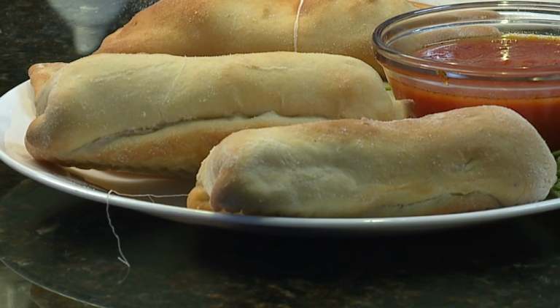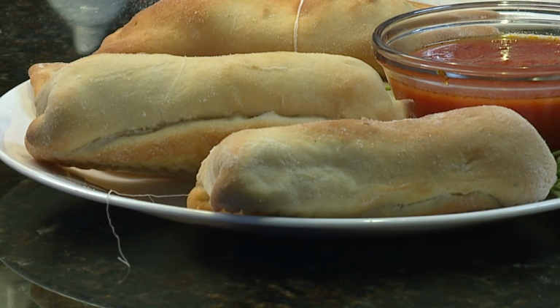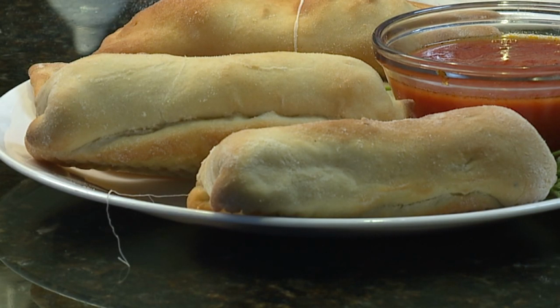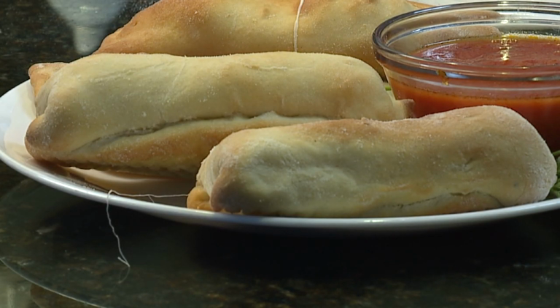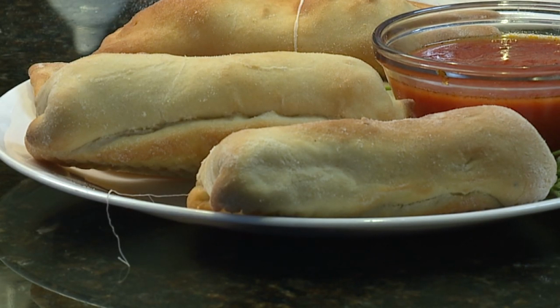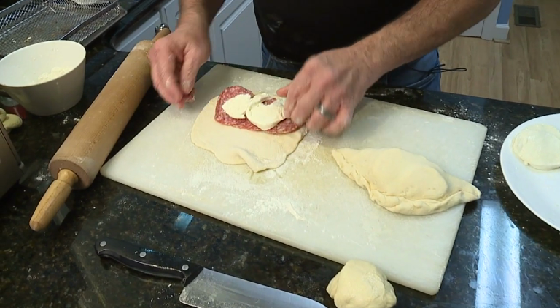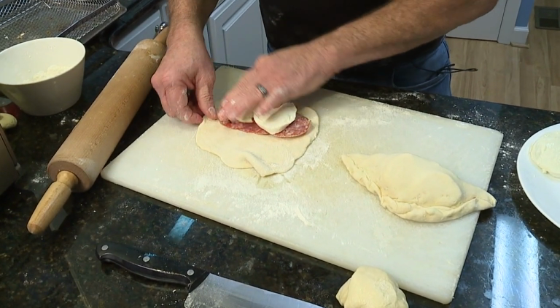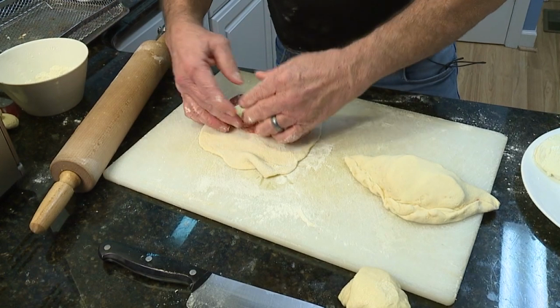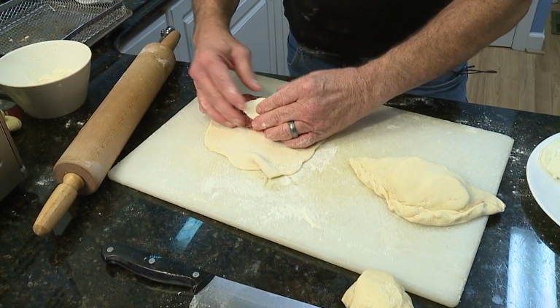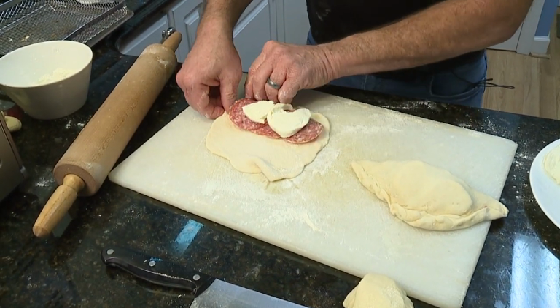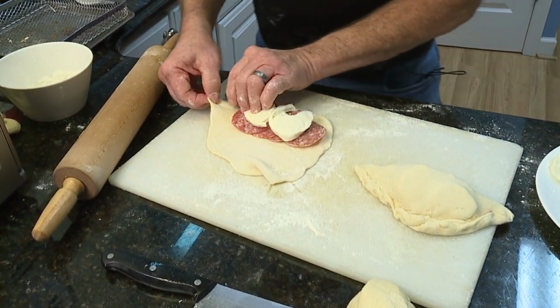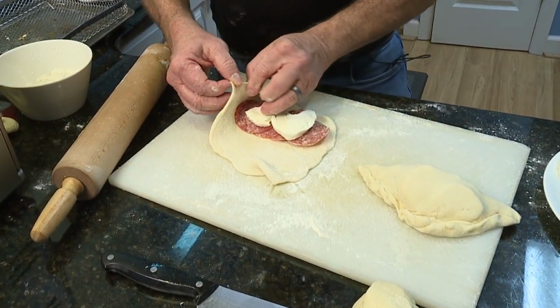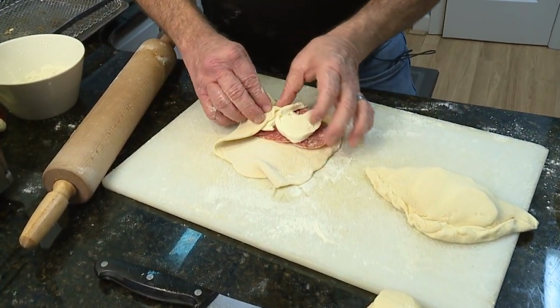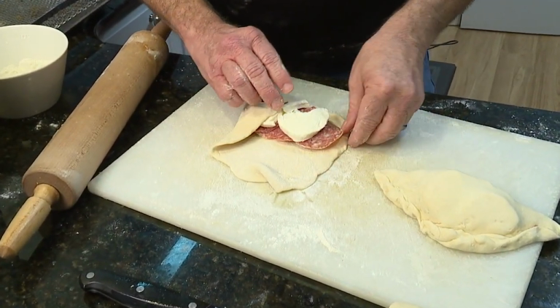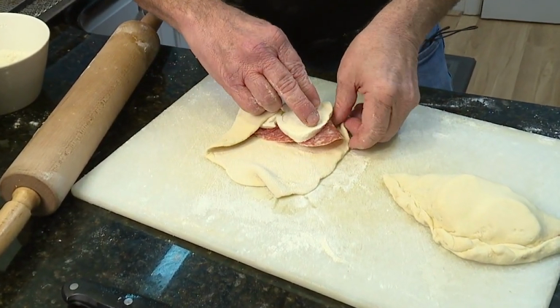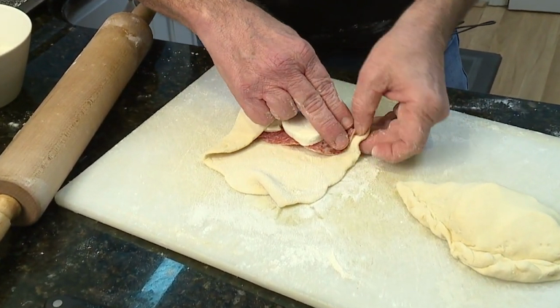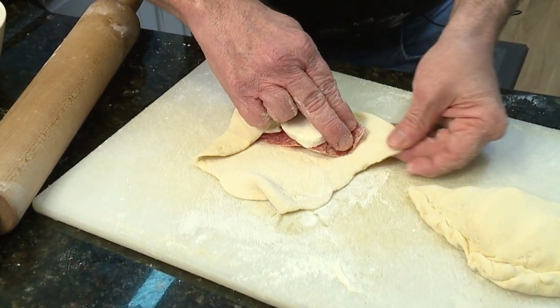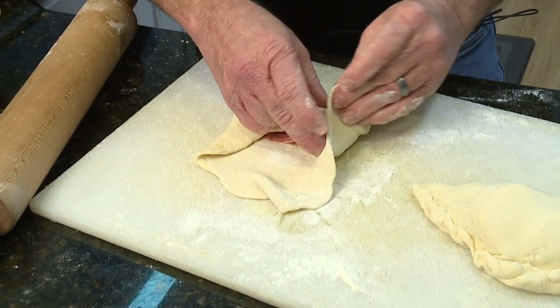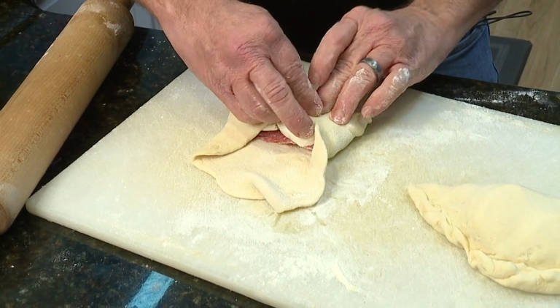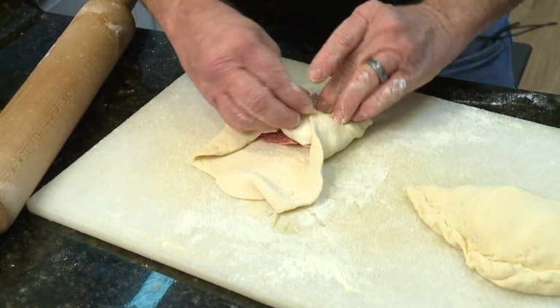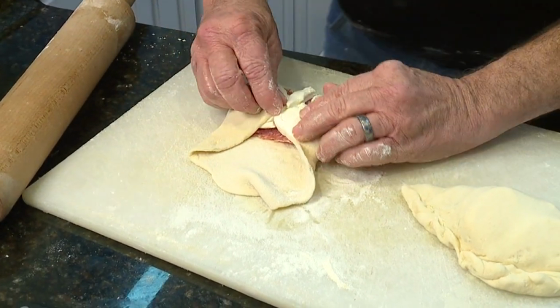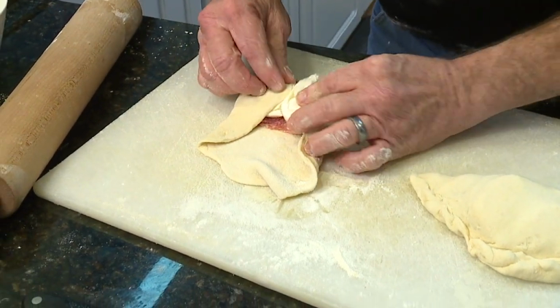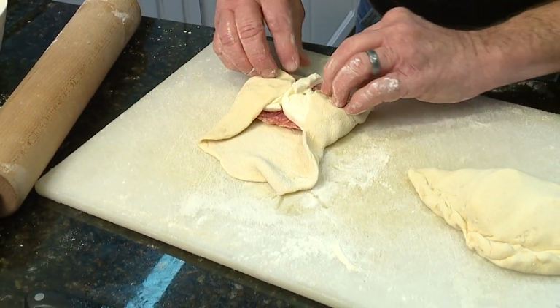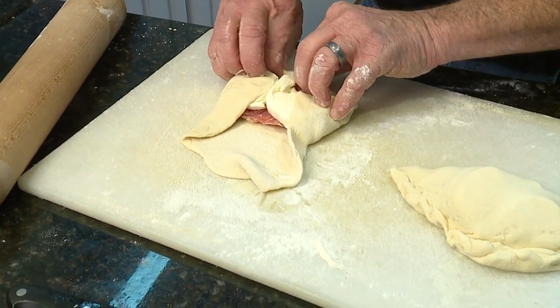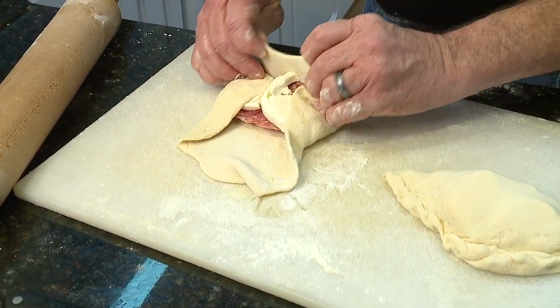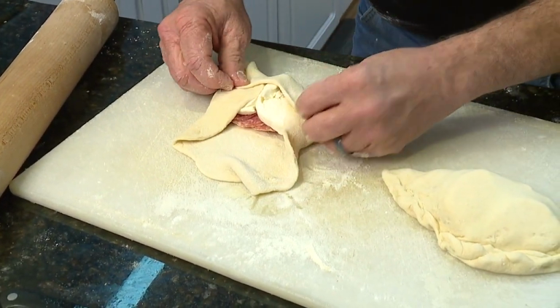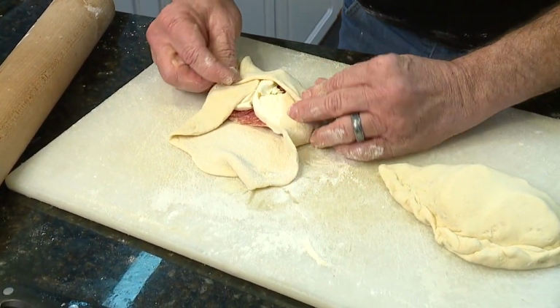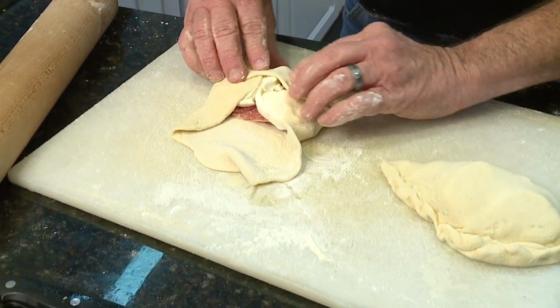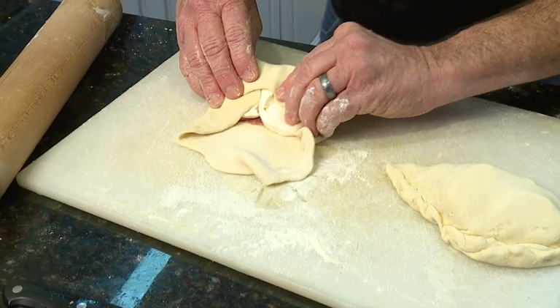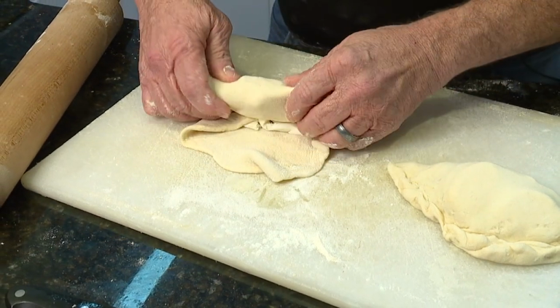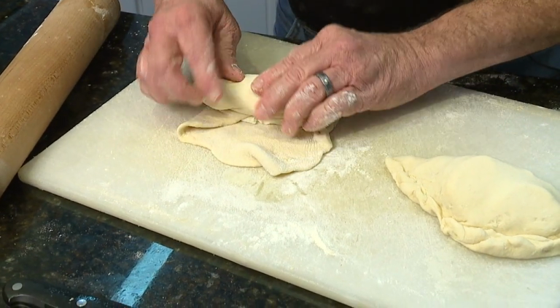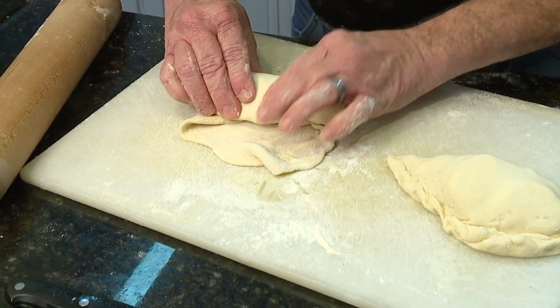For stromboli, roll the dough out into a bigger circle and again fill with your favorites. Kind of fold it over this way — kind of make it almost like an envelope. That way. Flip it, just like so, and just kind of roll.